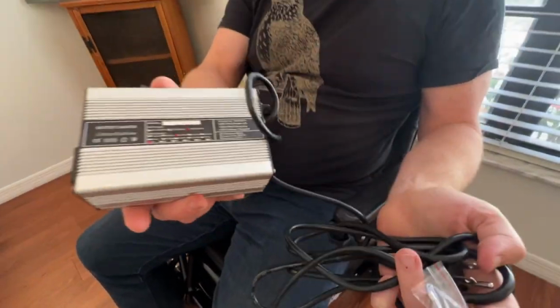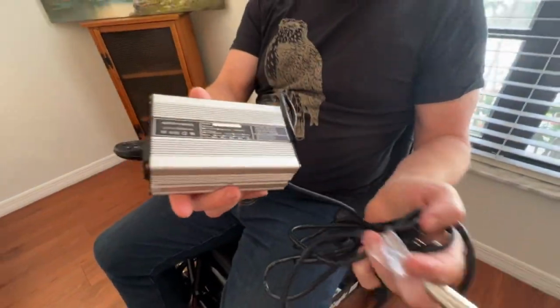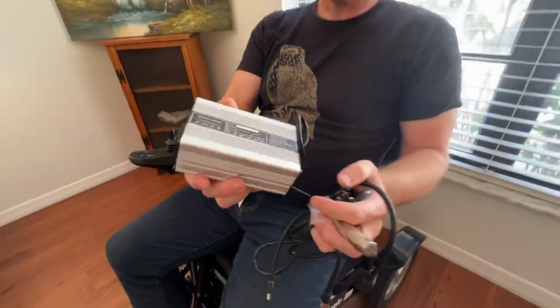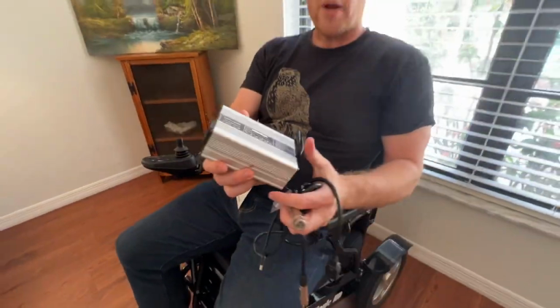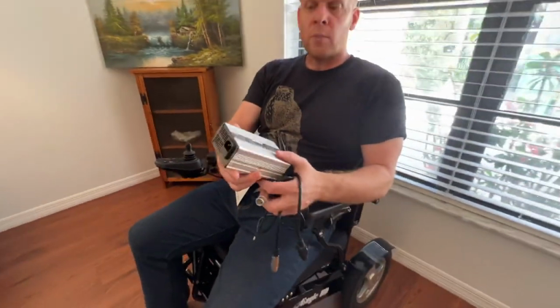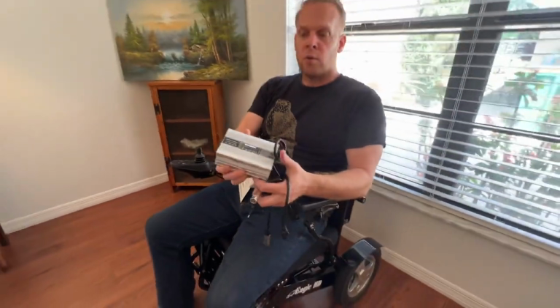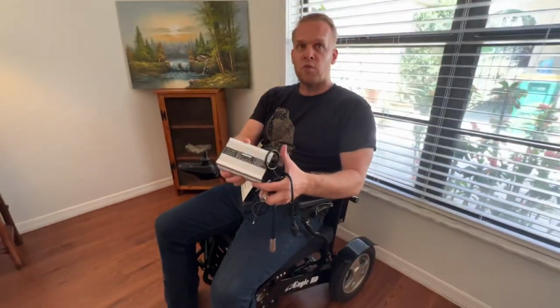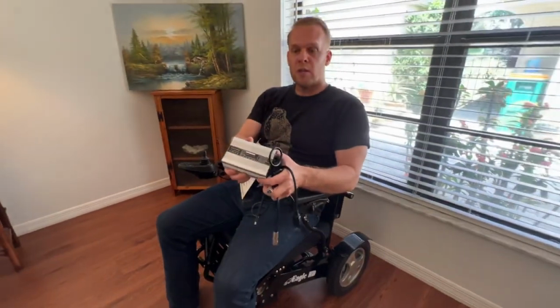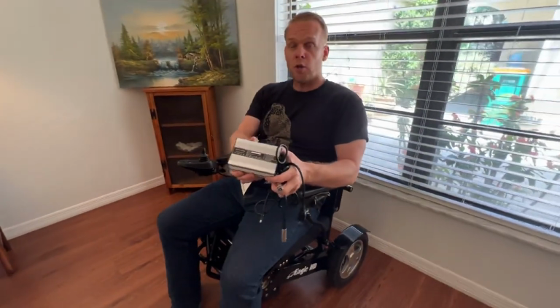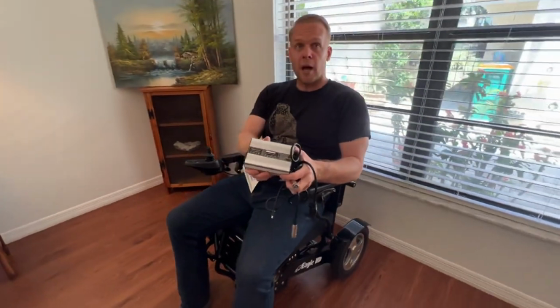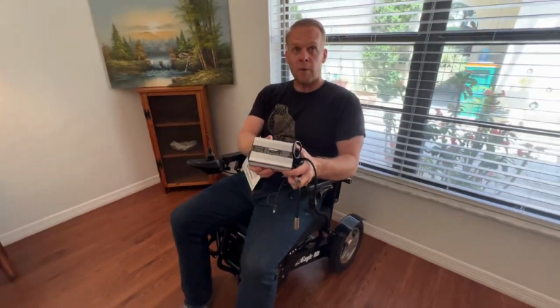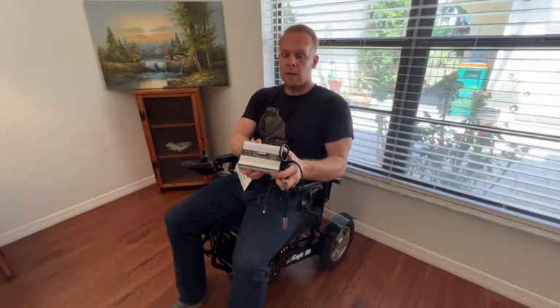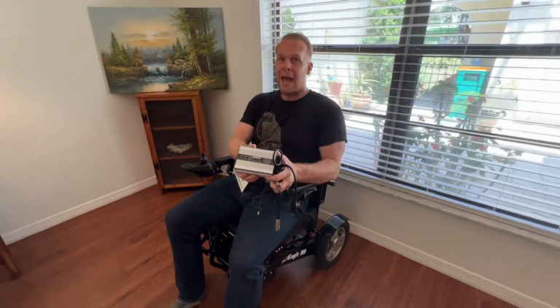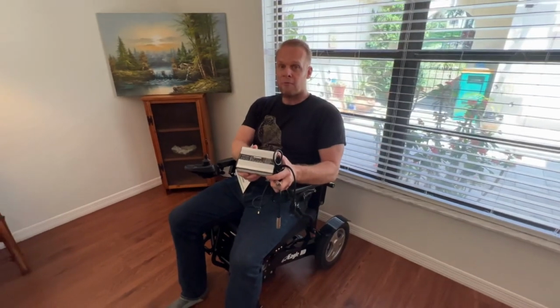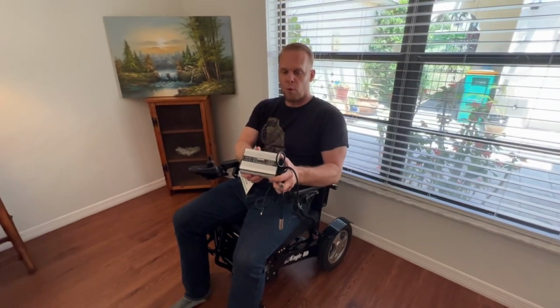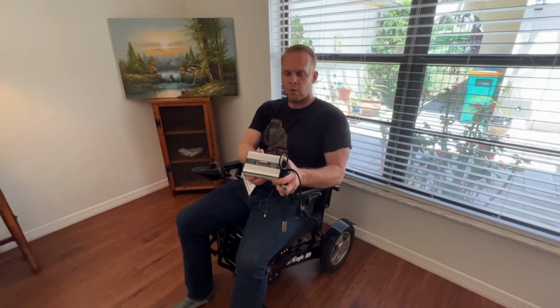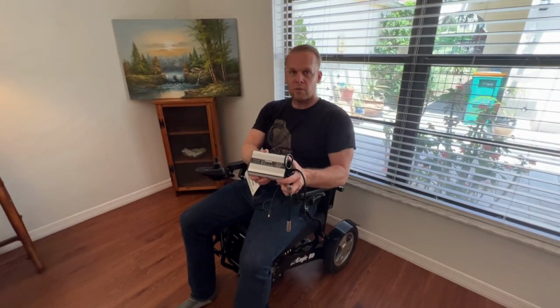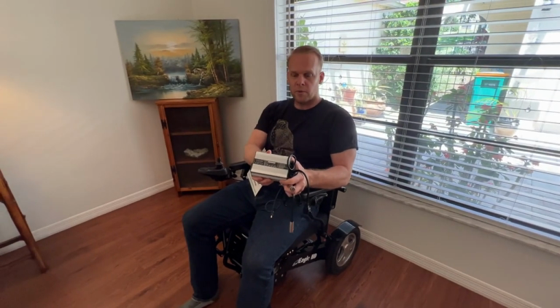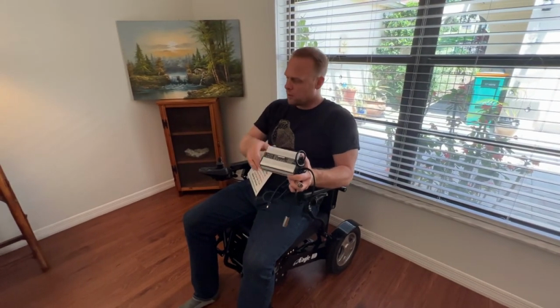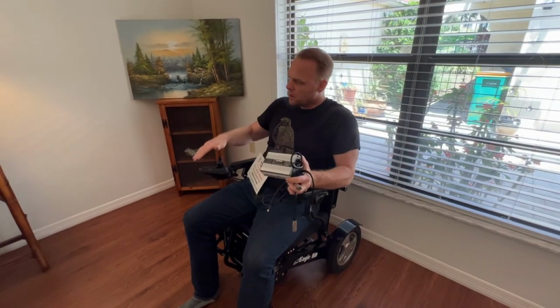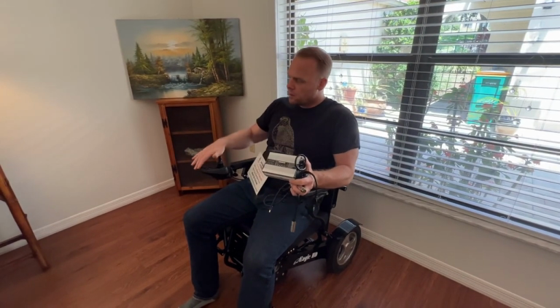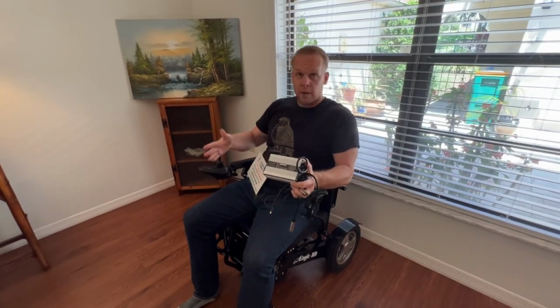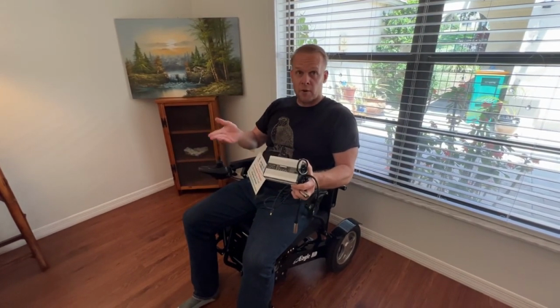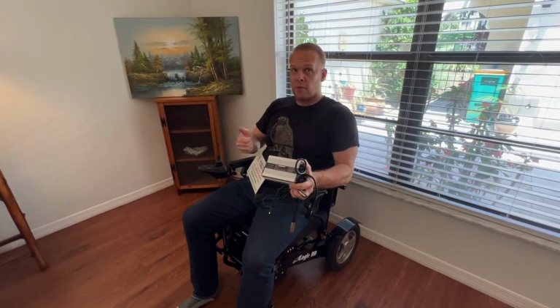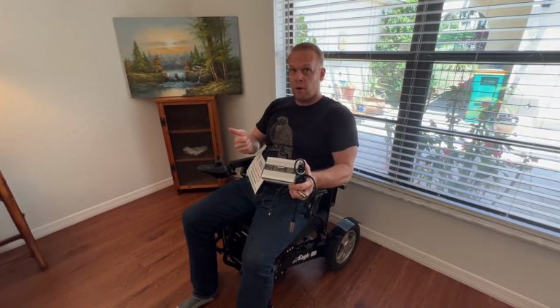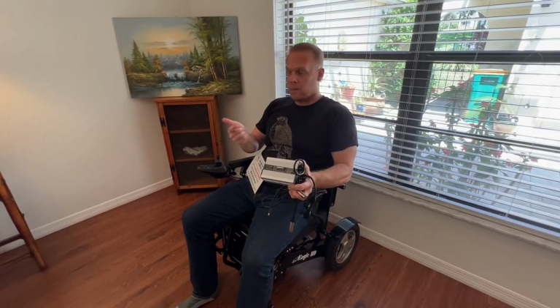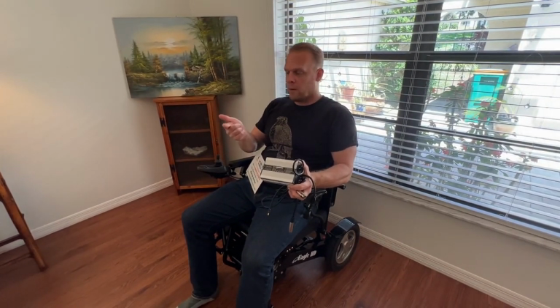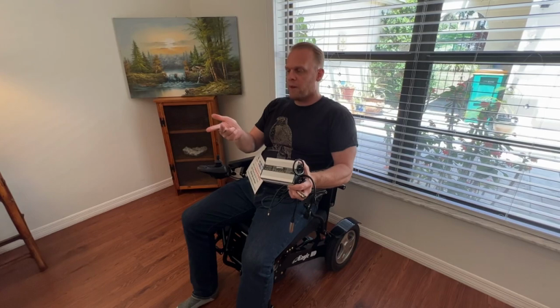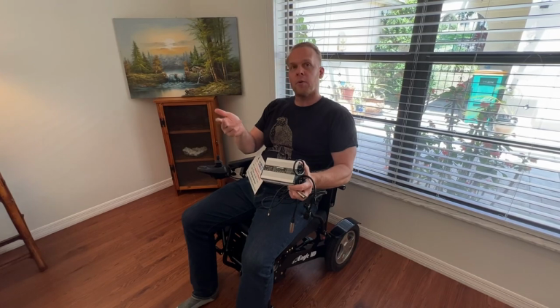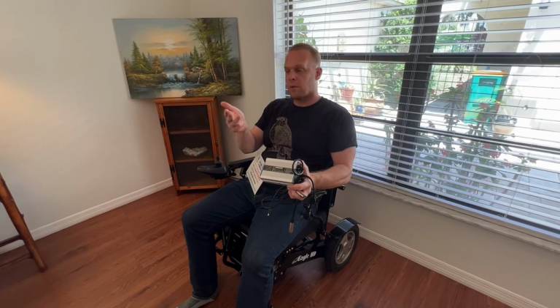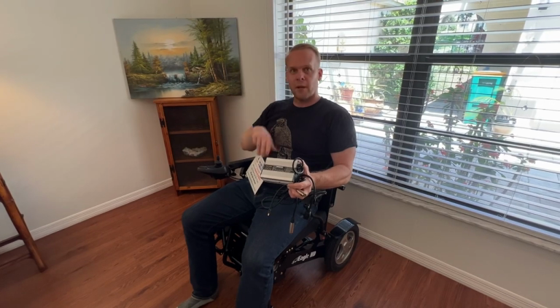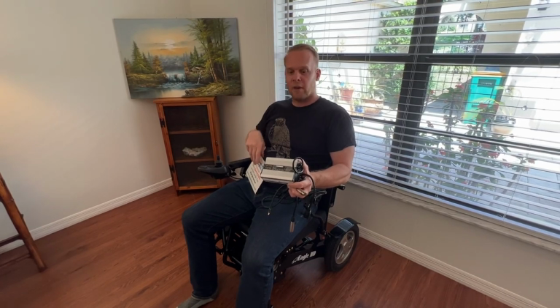This will greatly reduce the charging time — cut it in half for any of our chairs: the Airhawk, the Eagle, the Falcon, or the Electra 7.